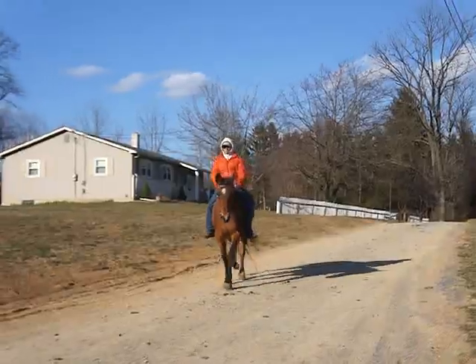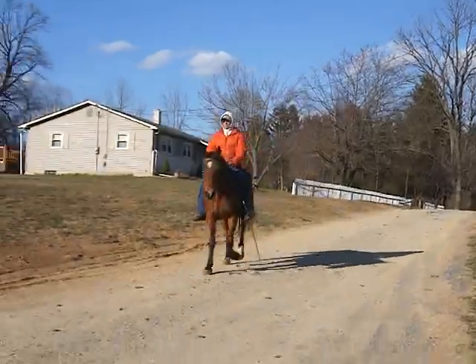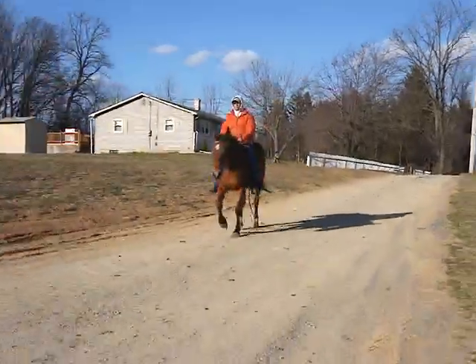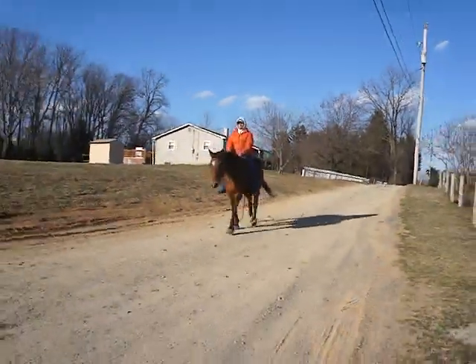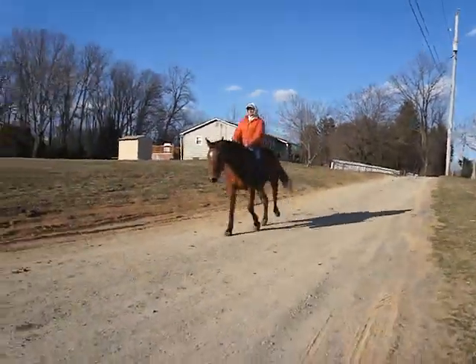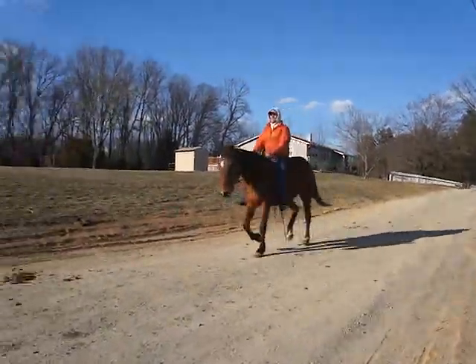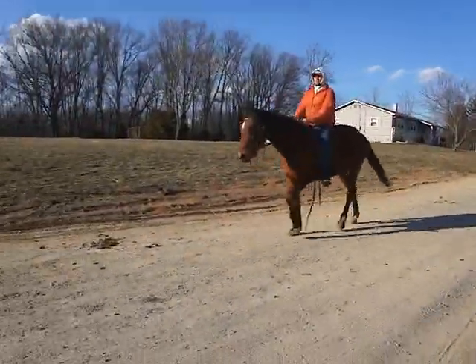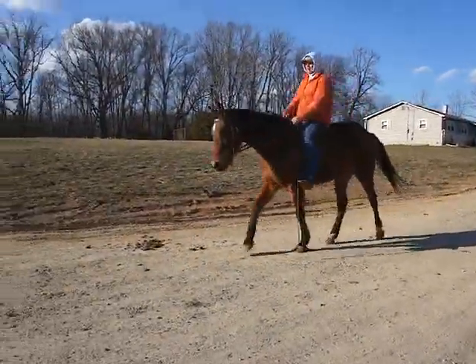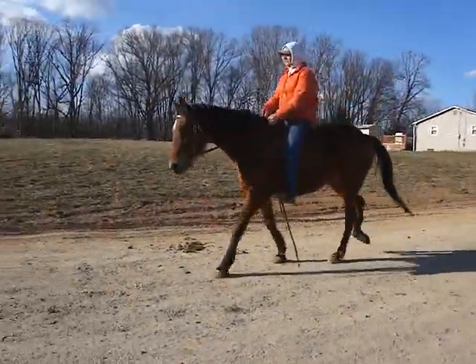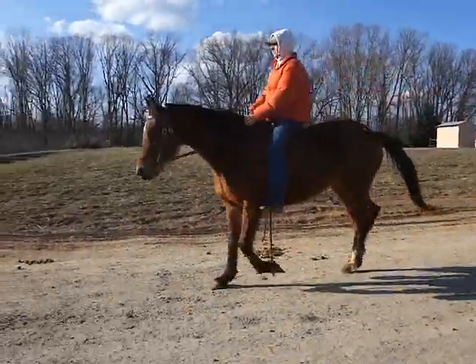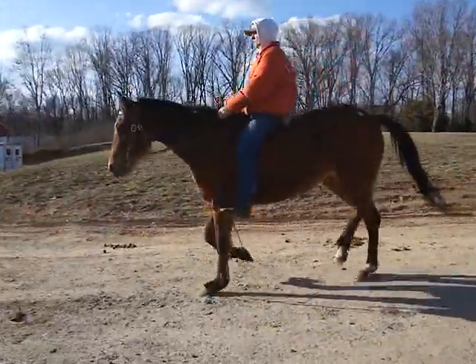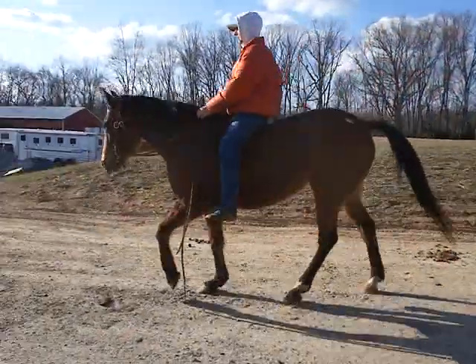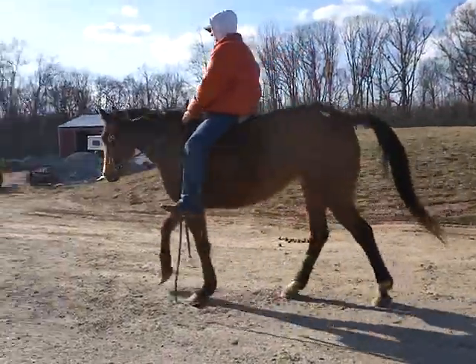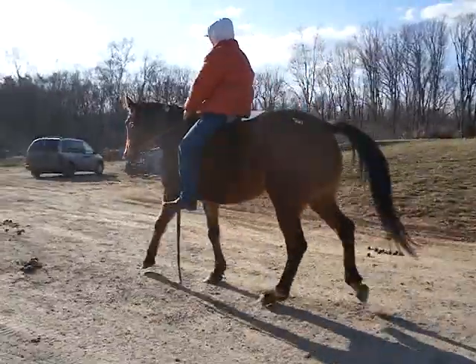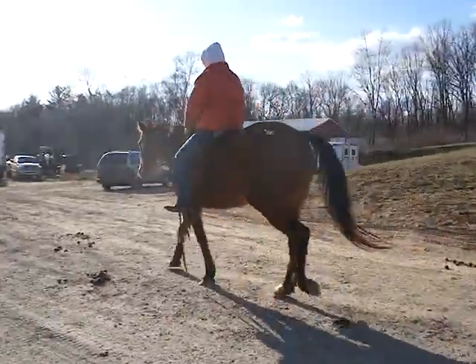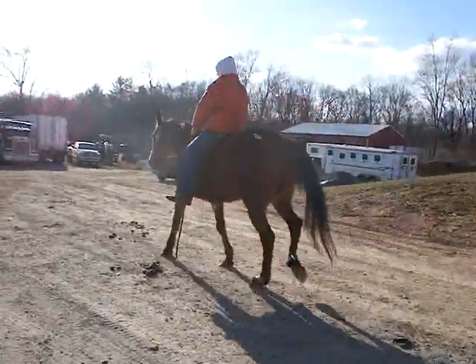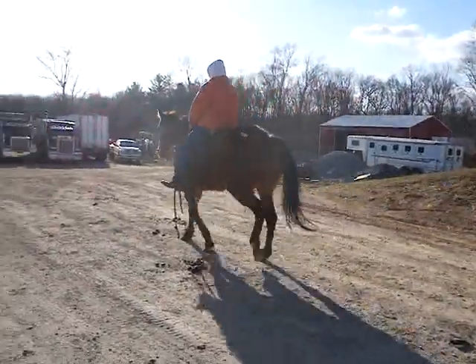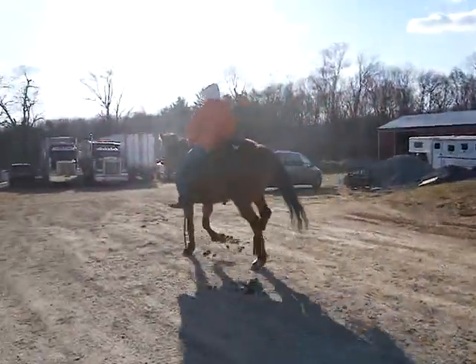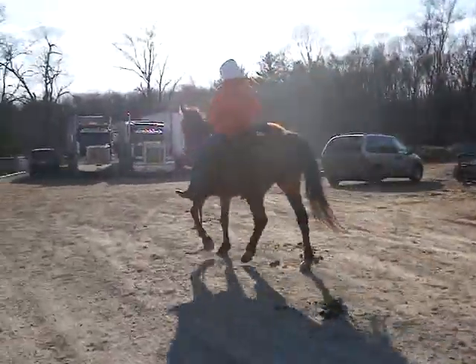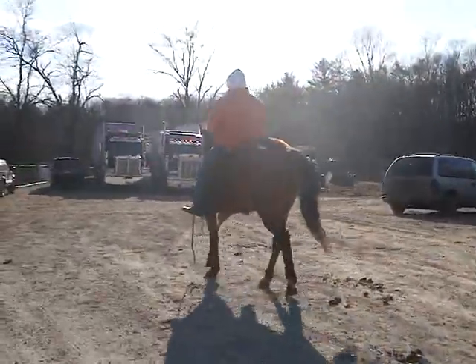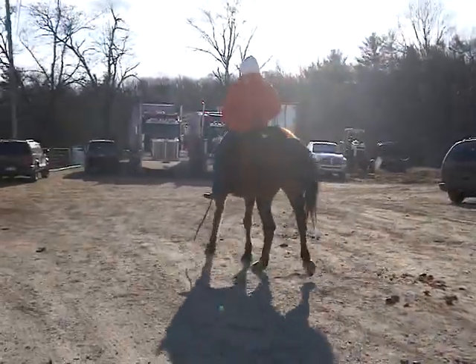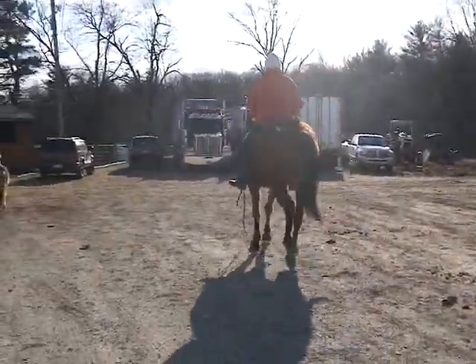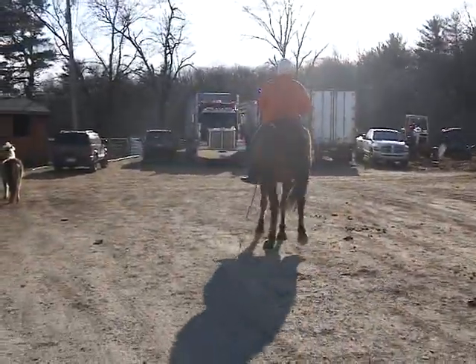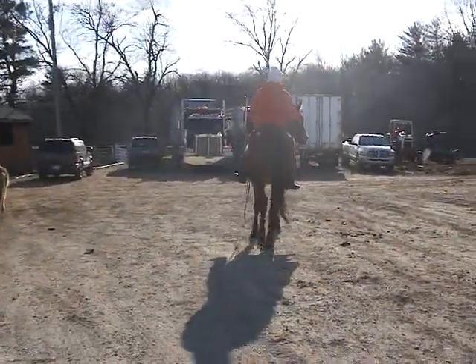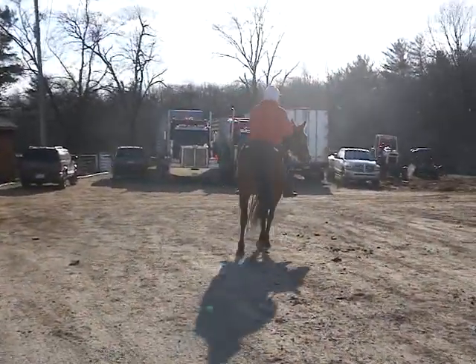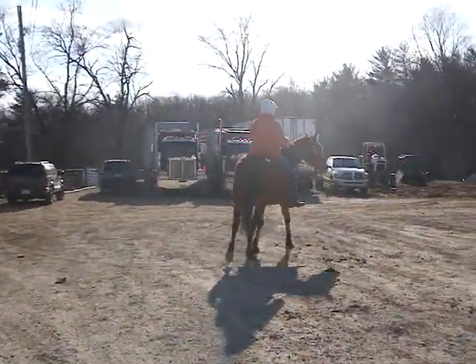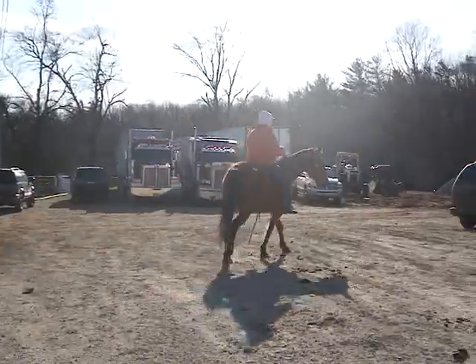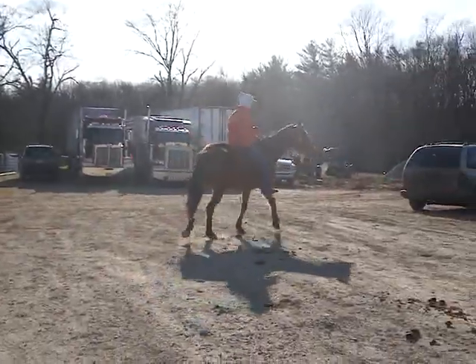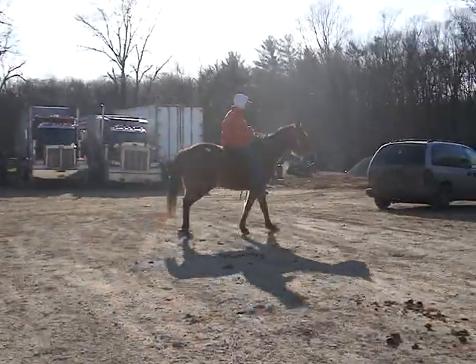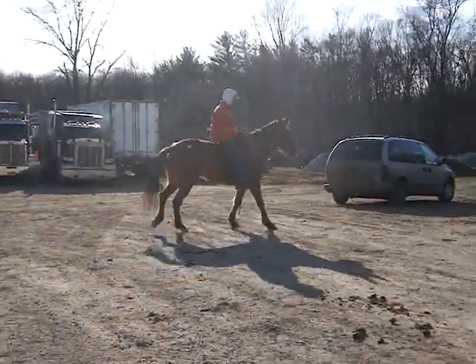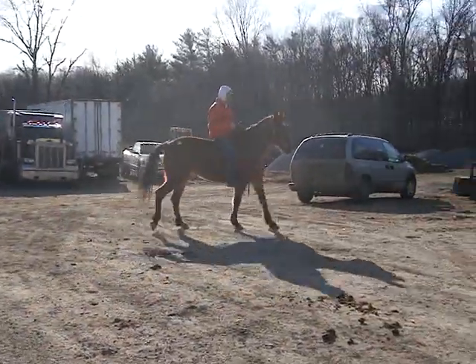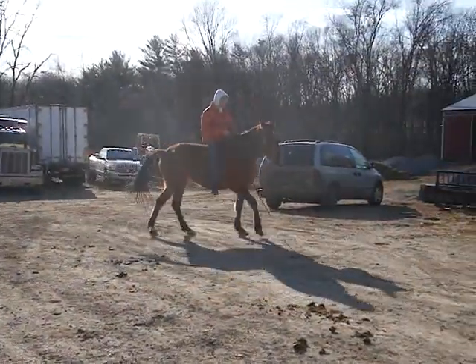We have a Standardbred mare. Star, snip. Hip tag number 421. Two hind whites, and she's freeze branded.